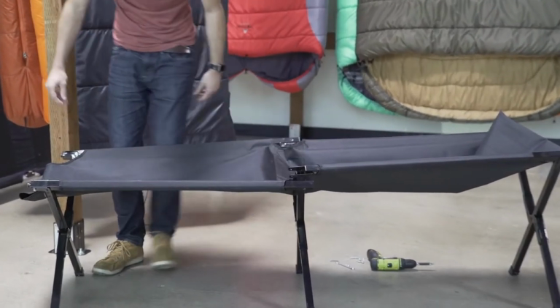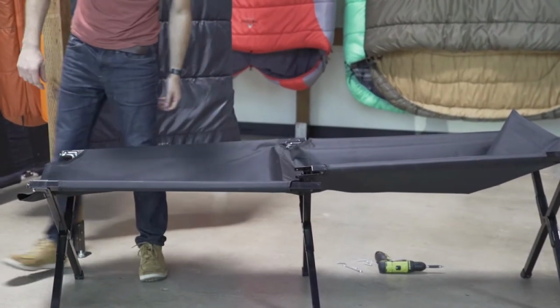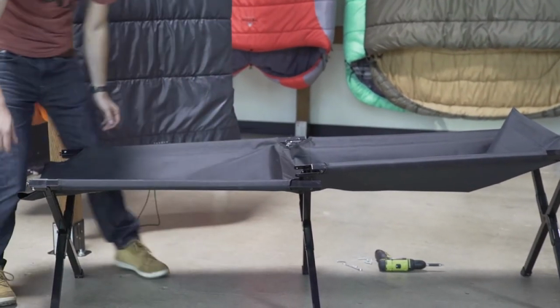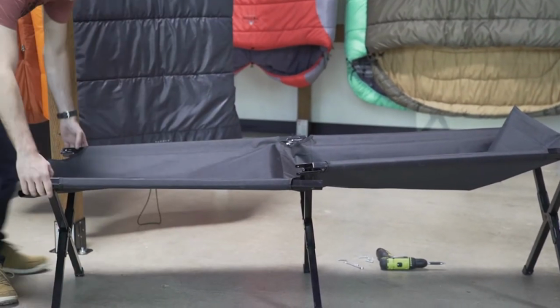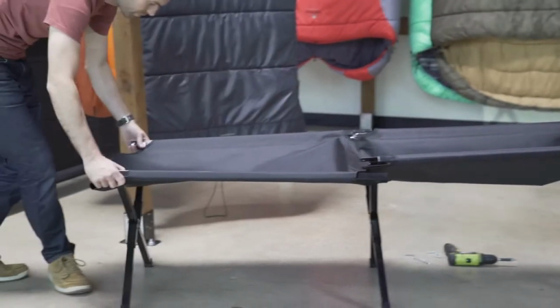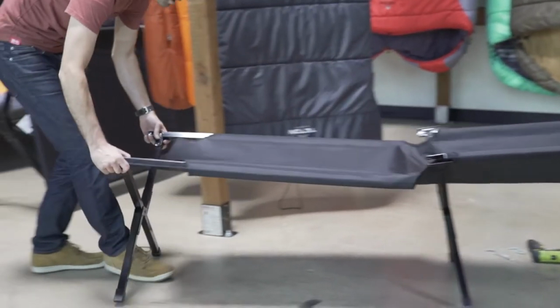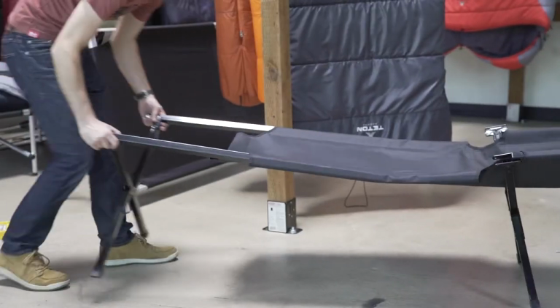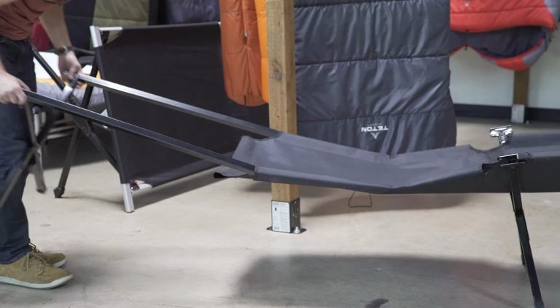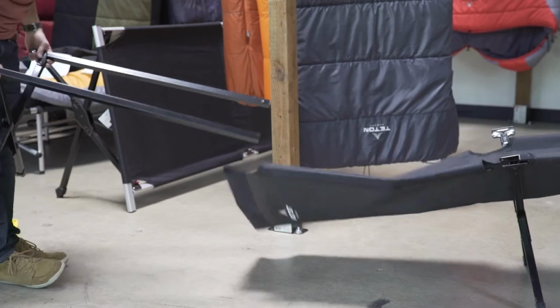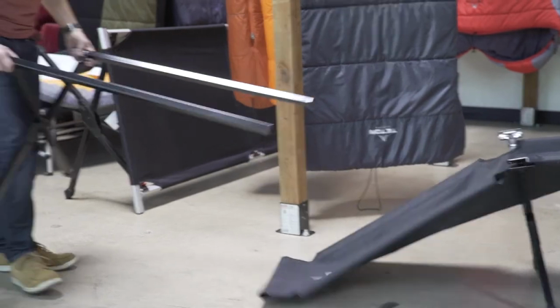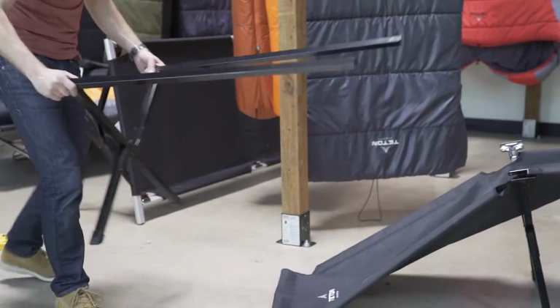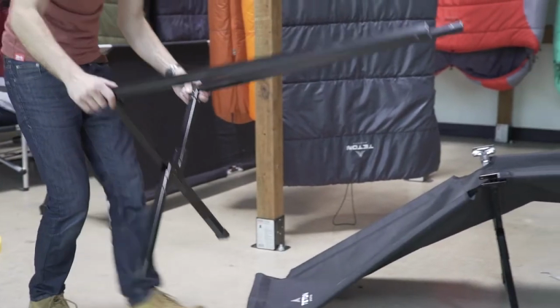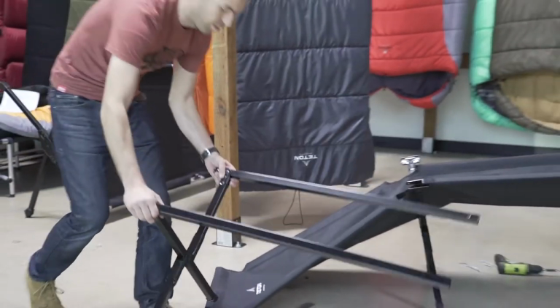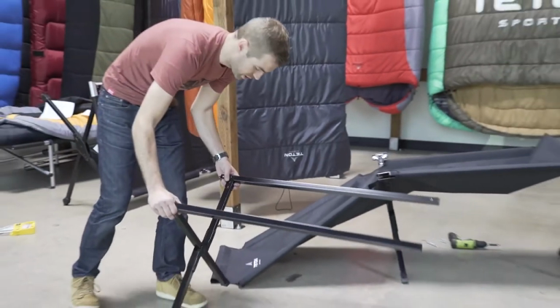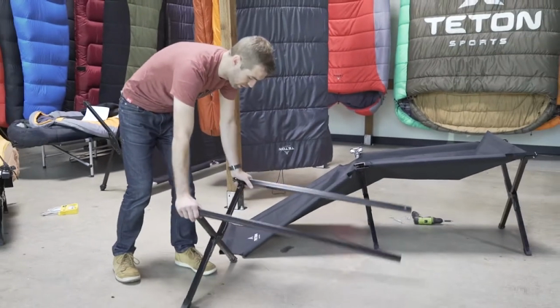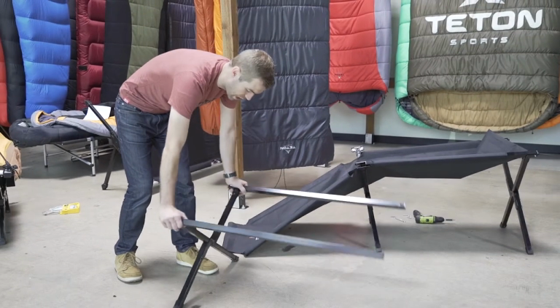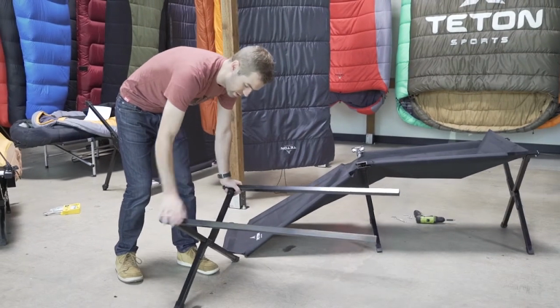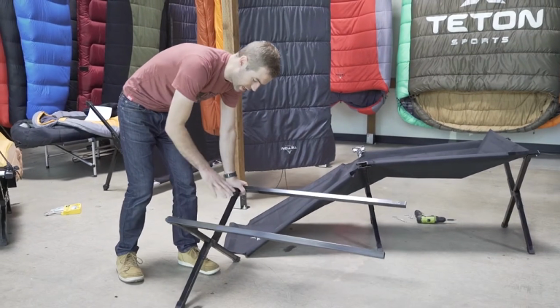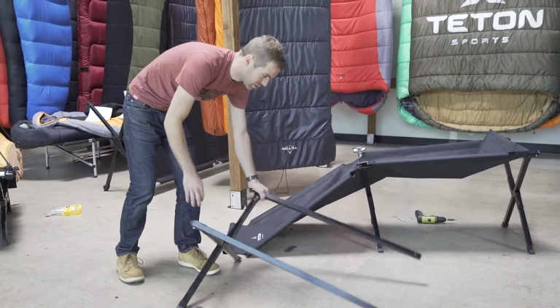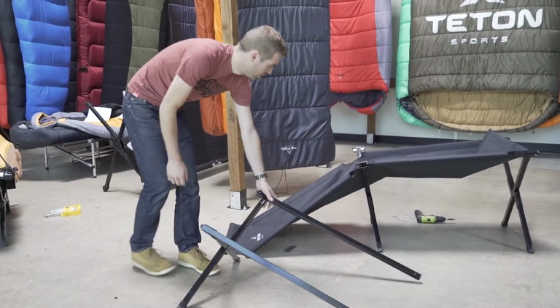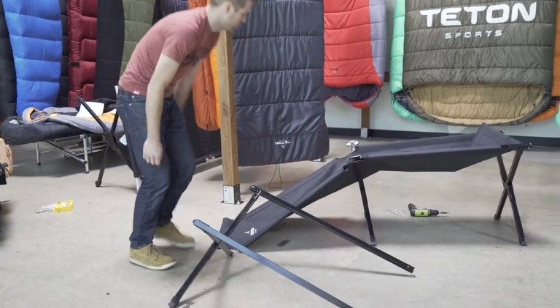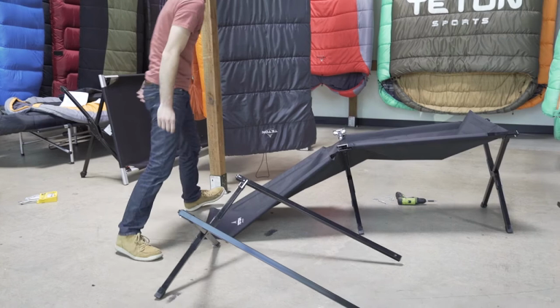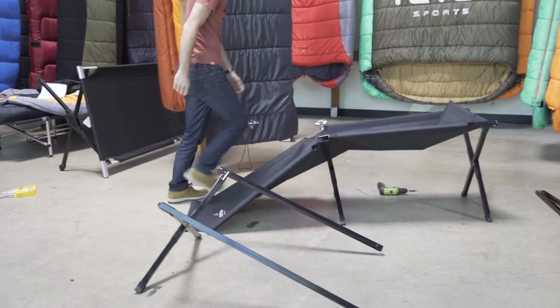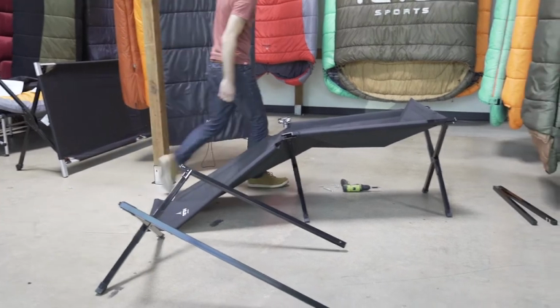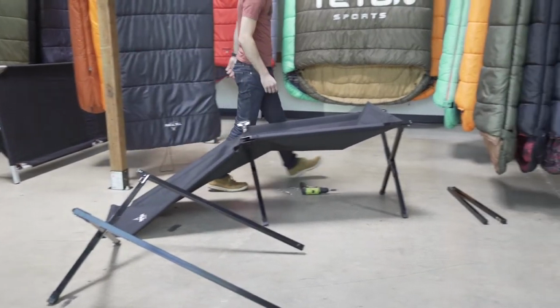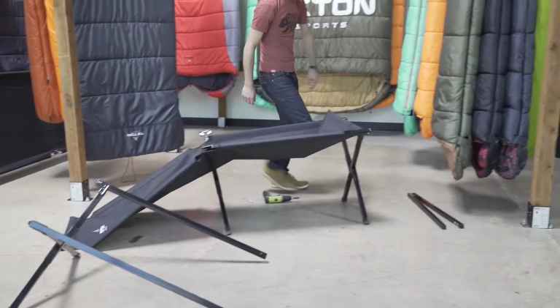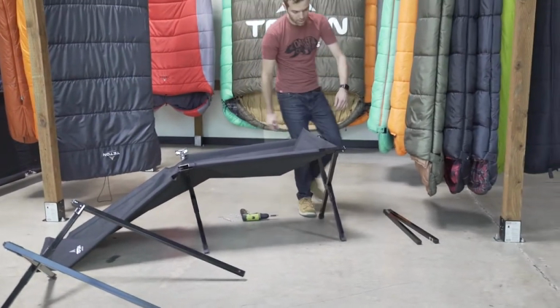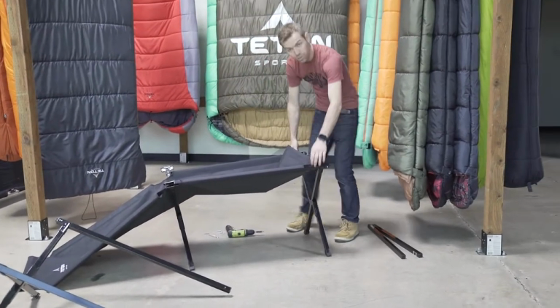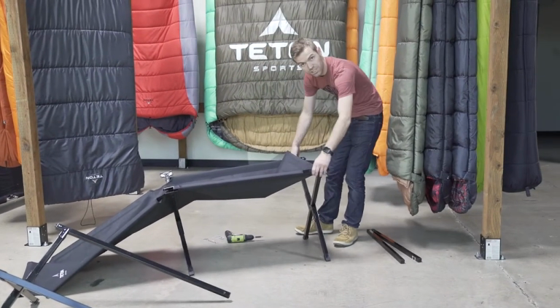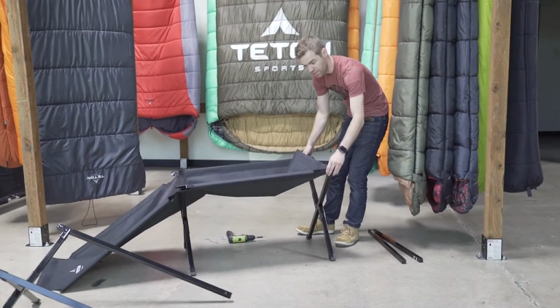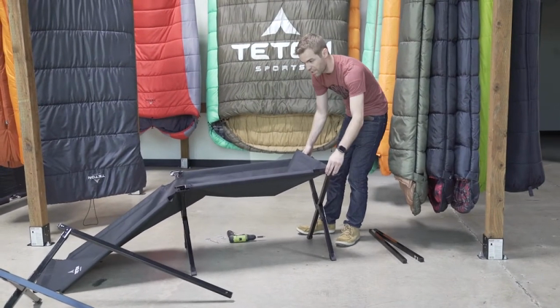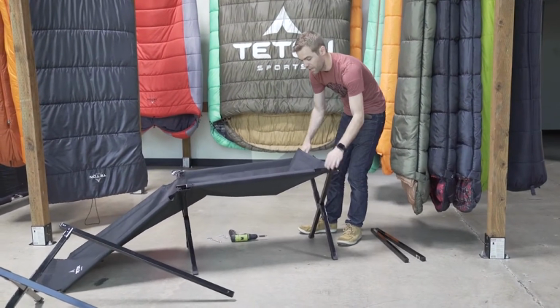At that point in time, you can pull off a full assembly with side rails and legs. Set that to the side. Do the same thing on the other end.